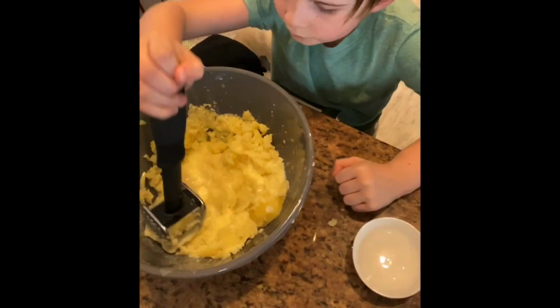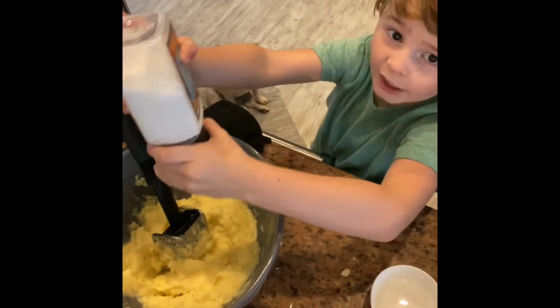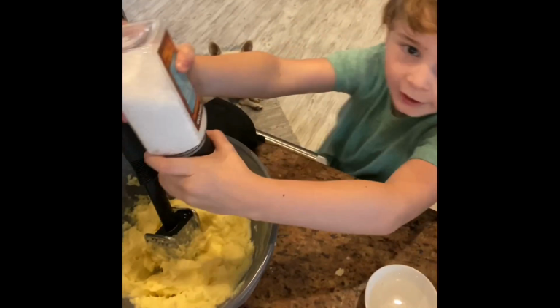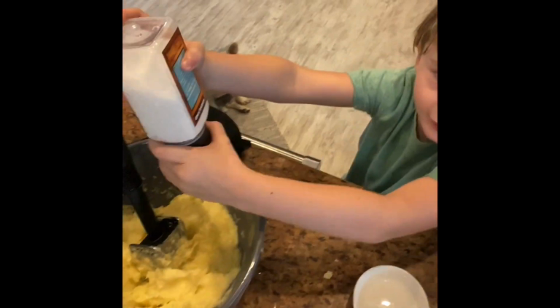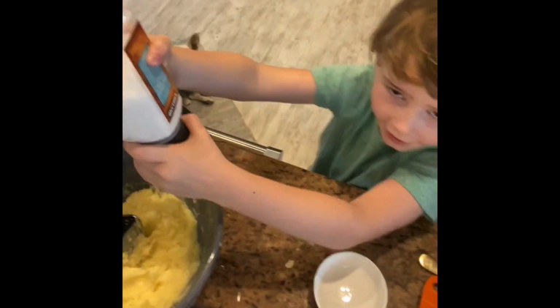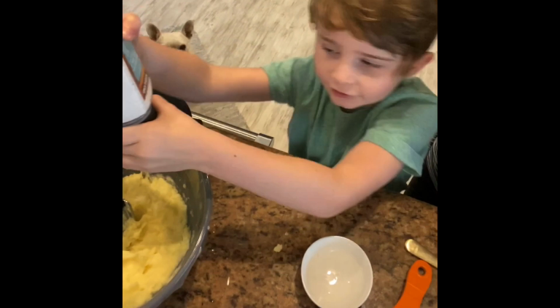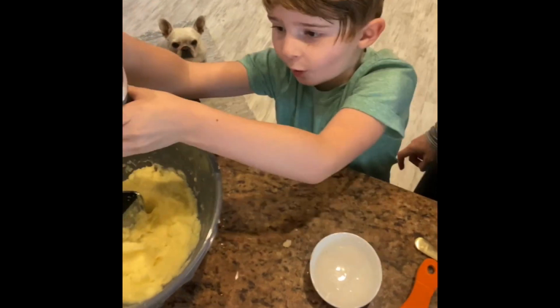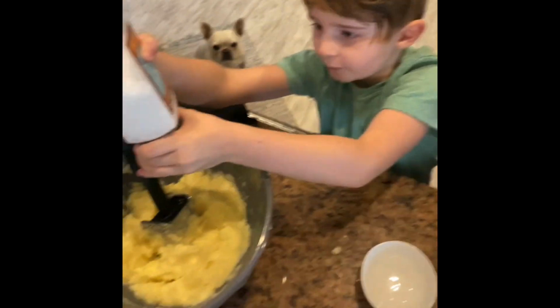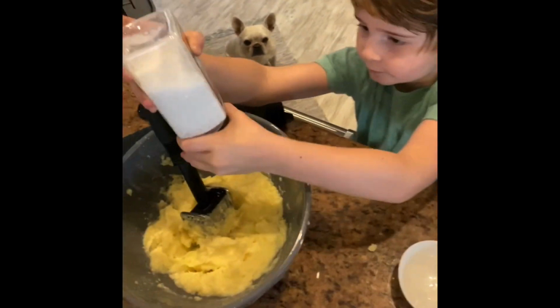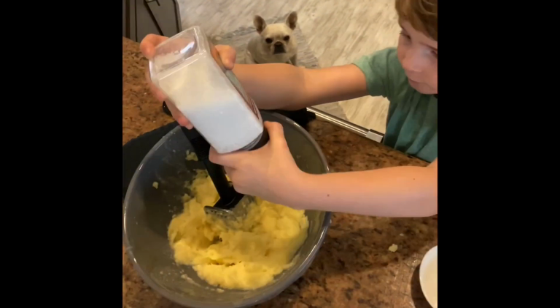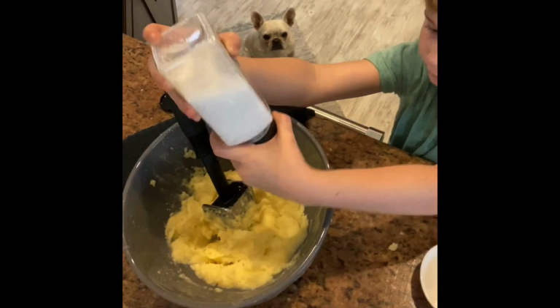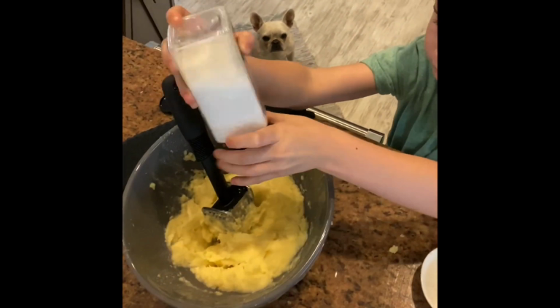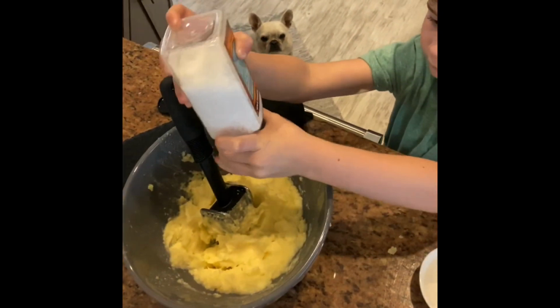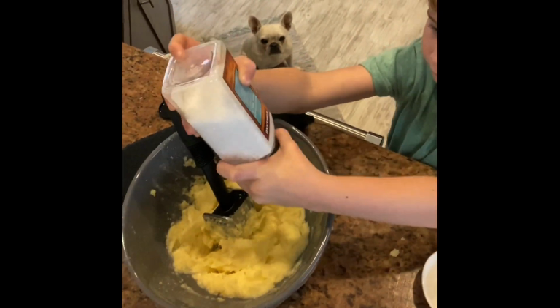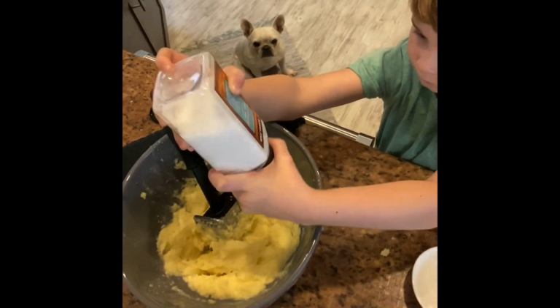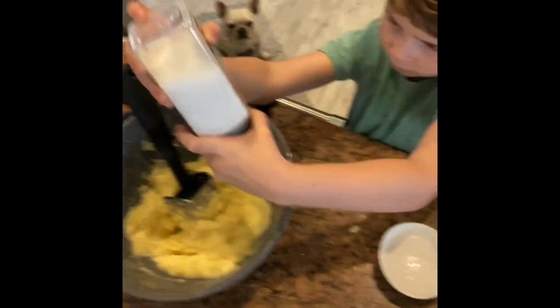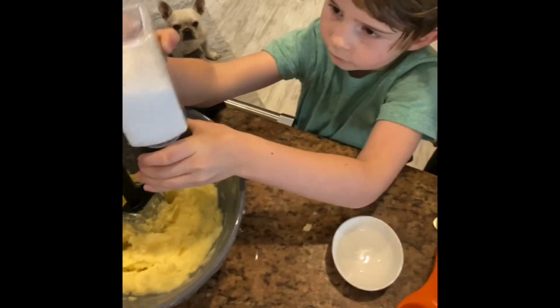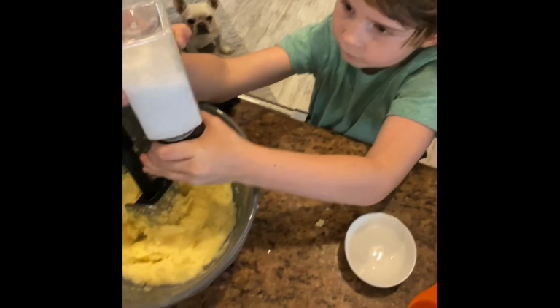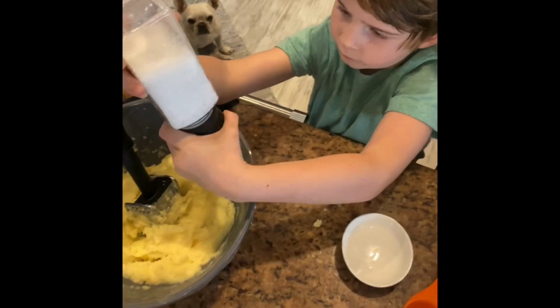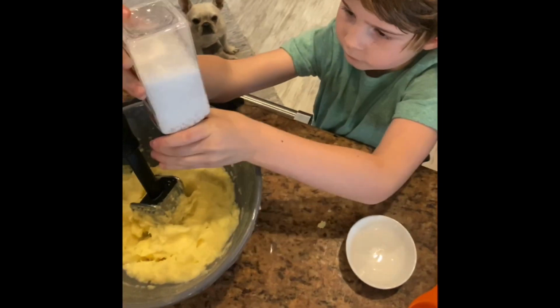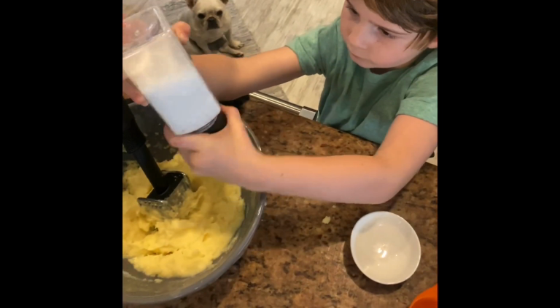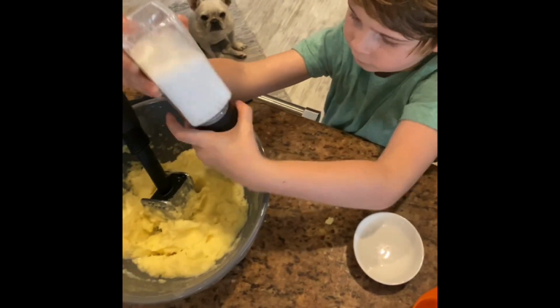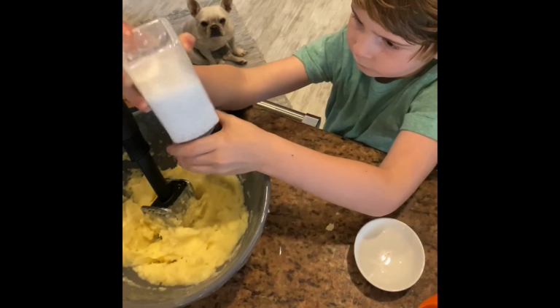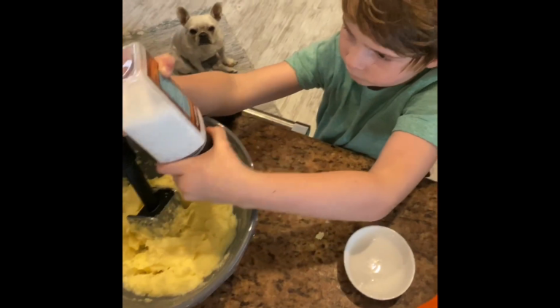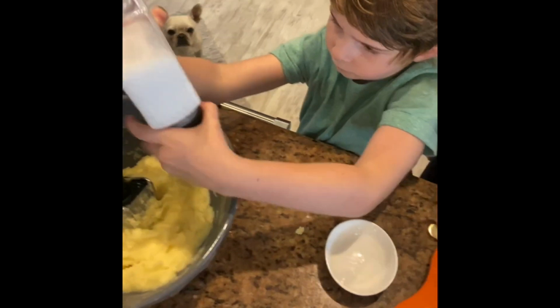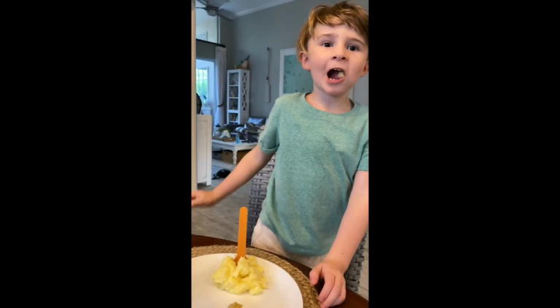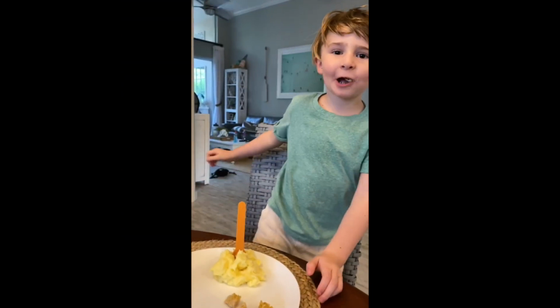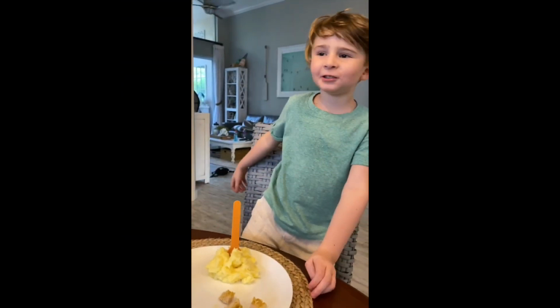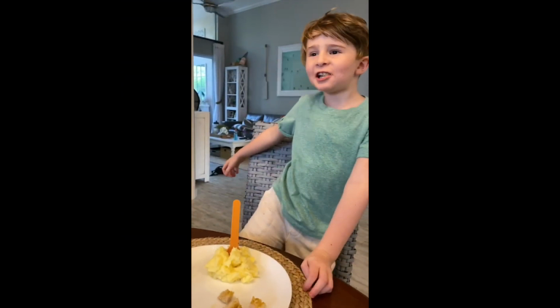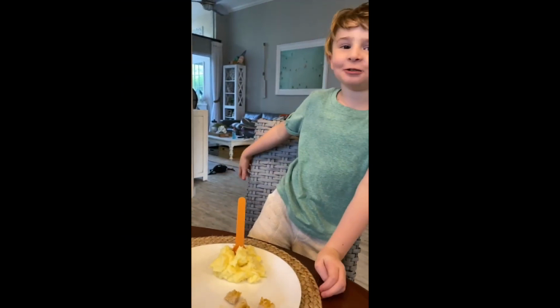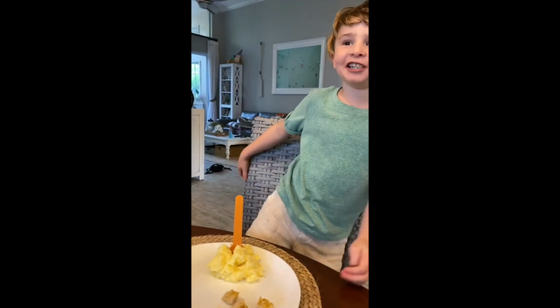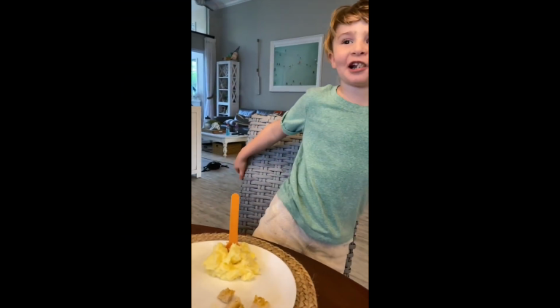Now you have to add salt. Now I need to eat some.